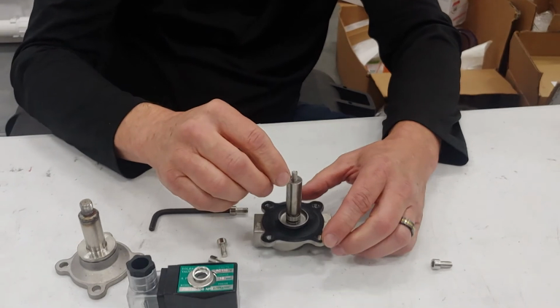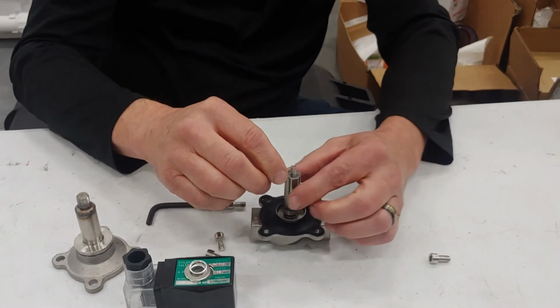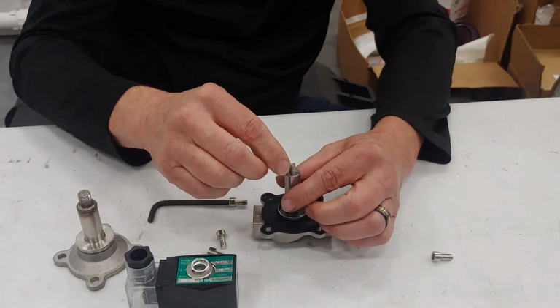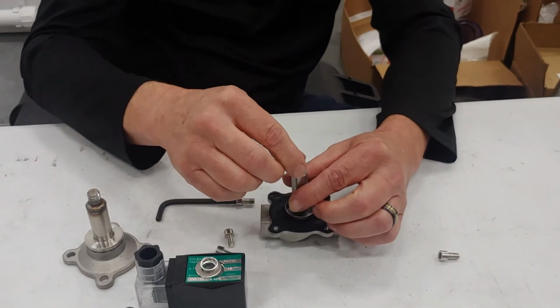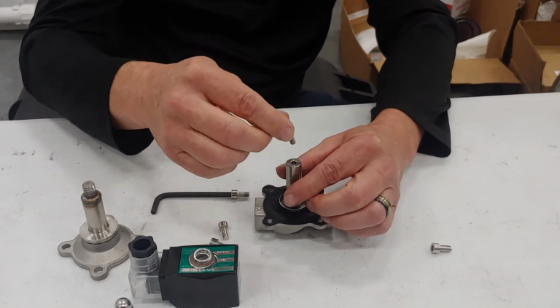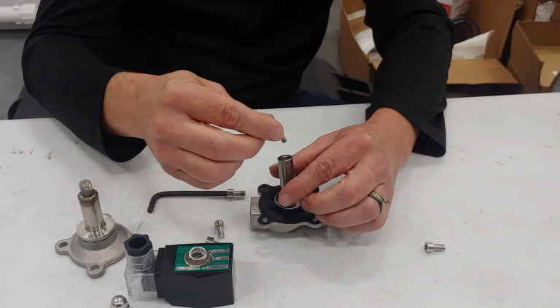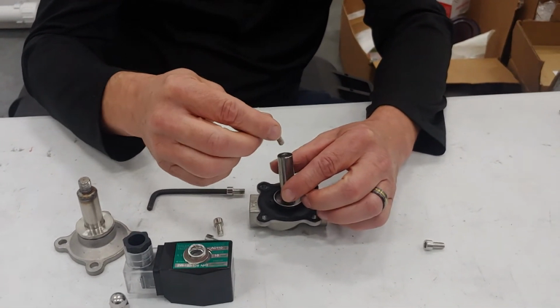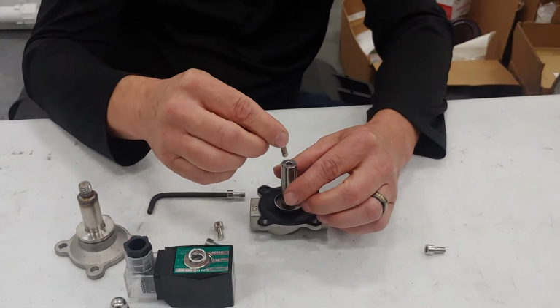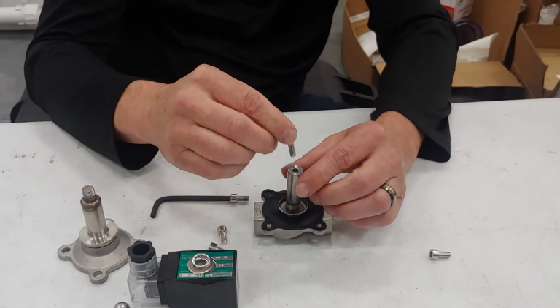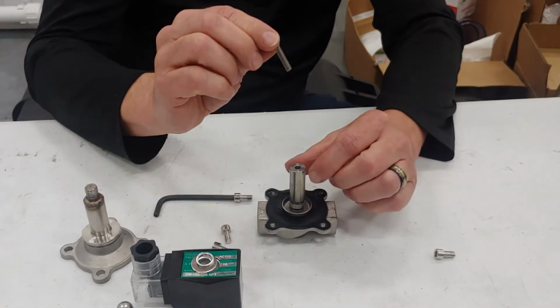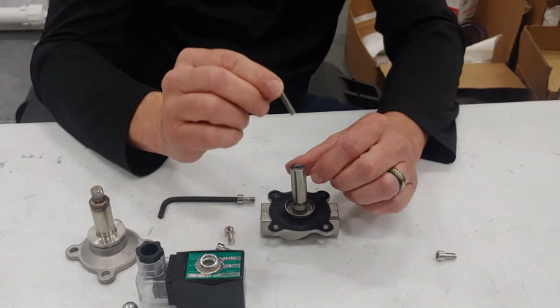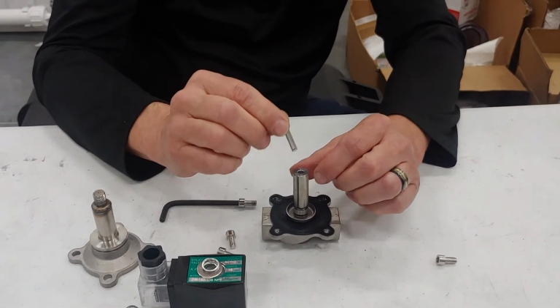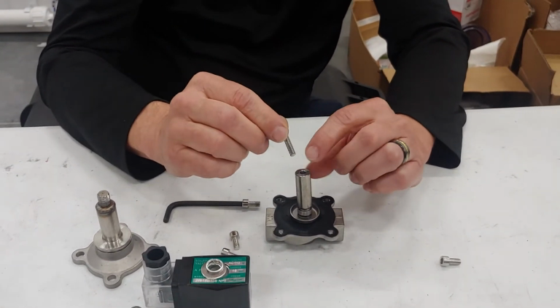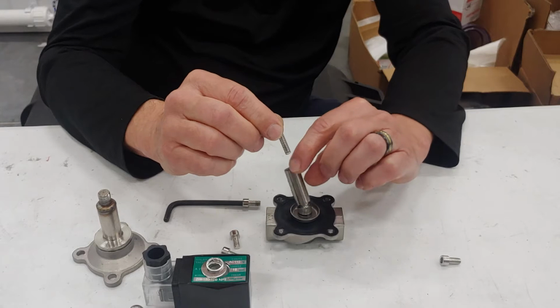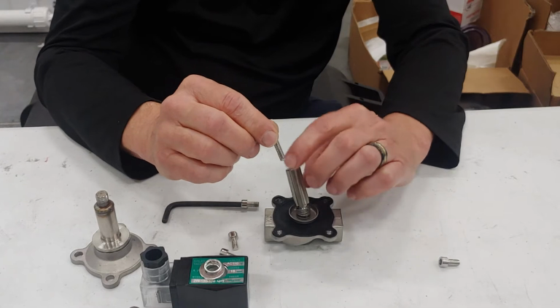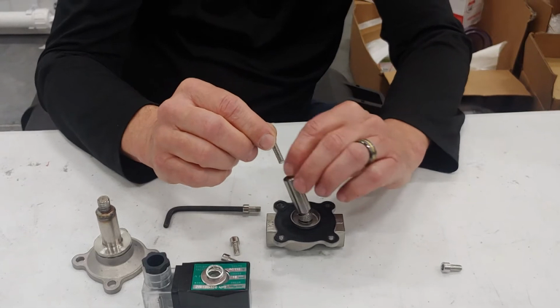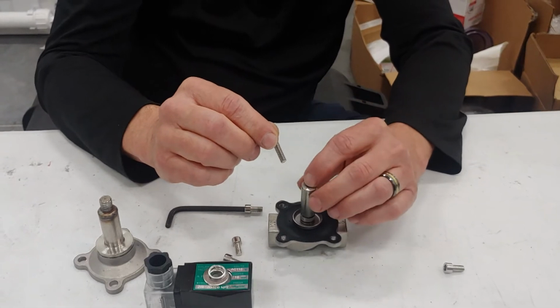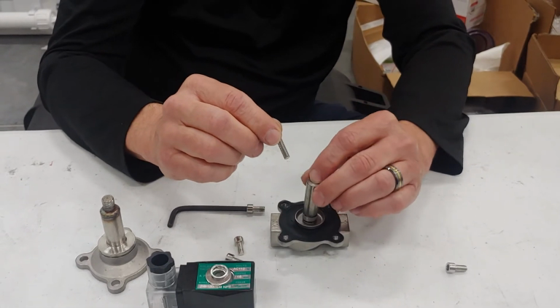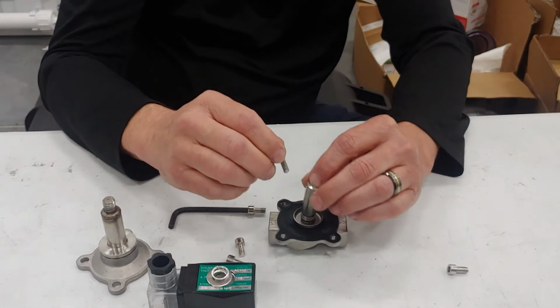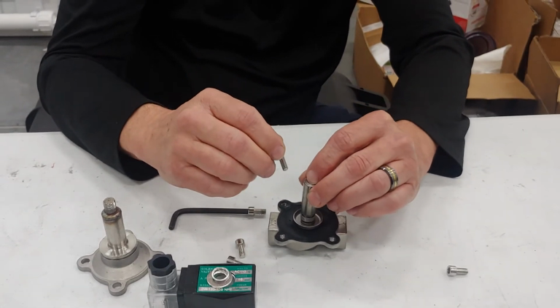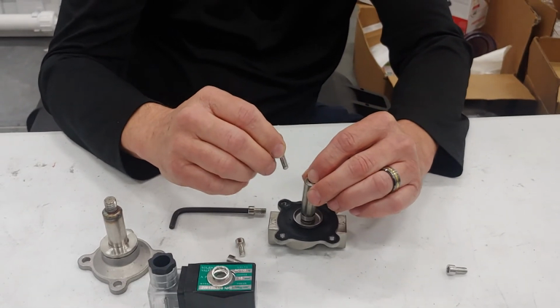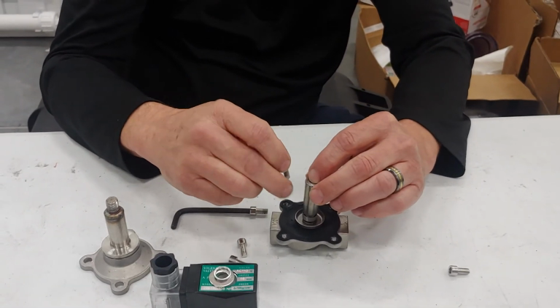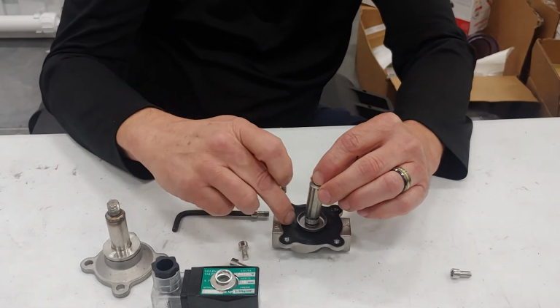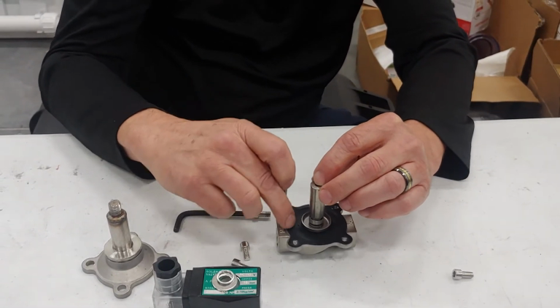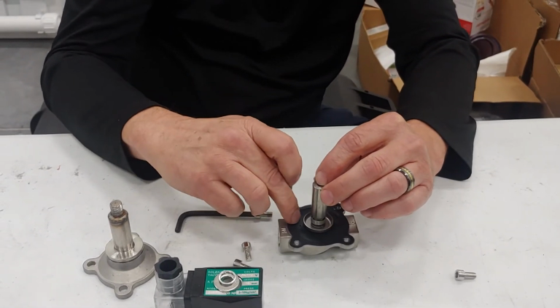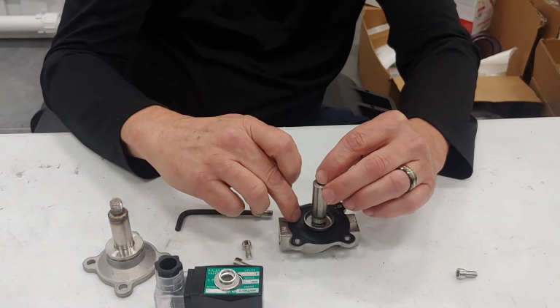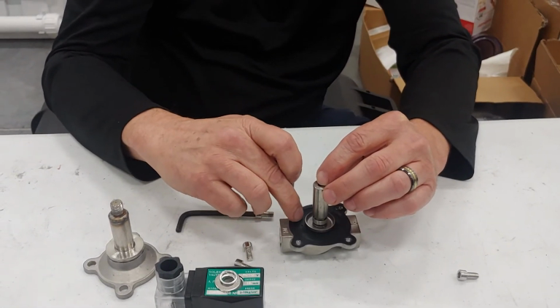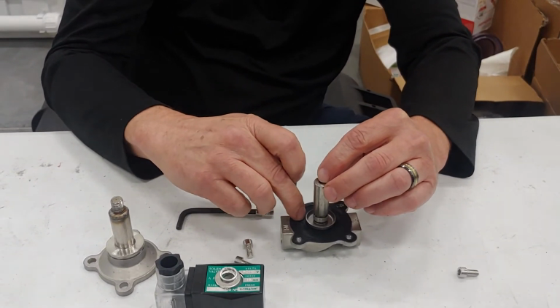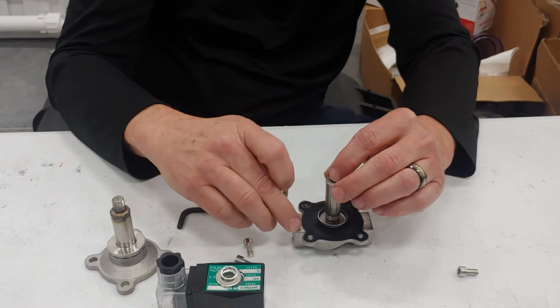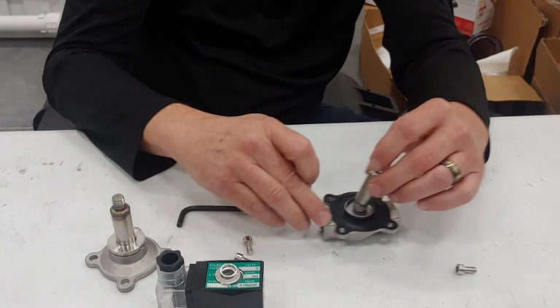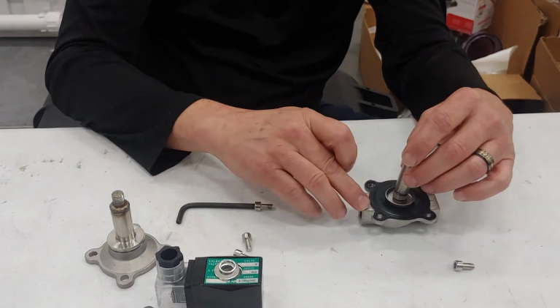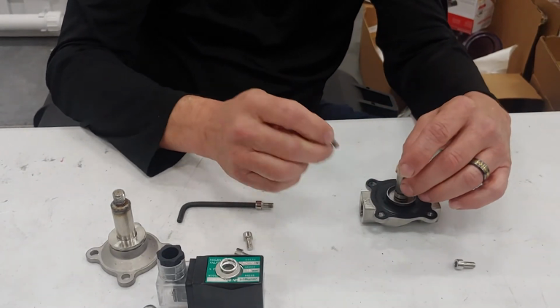Inside you'll find a small spring right here. This is the spring that's responsible for pushing this back down and closing it off. This is the diaphragm that closes it off — you don't need to worry about that.